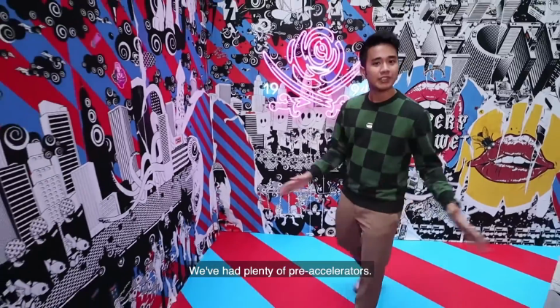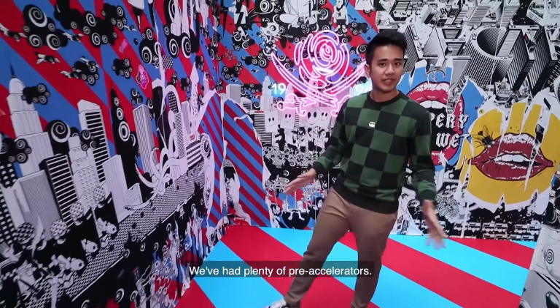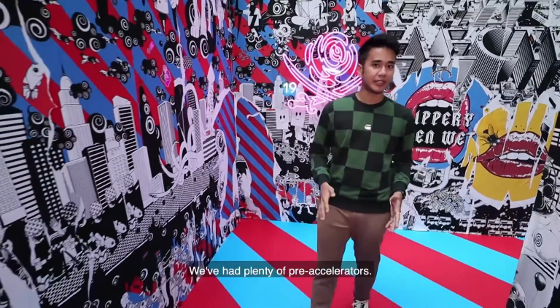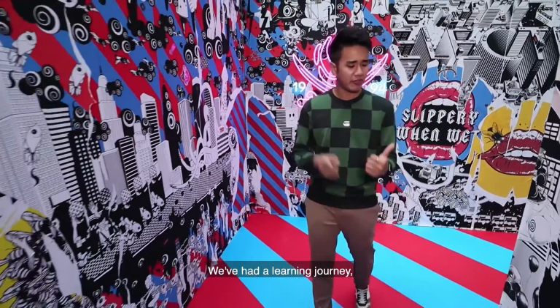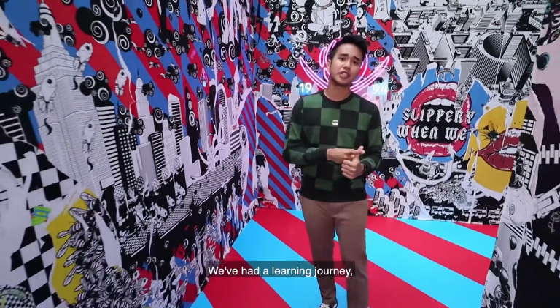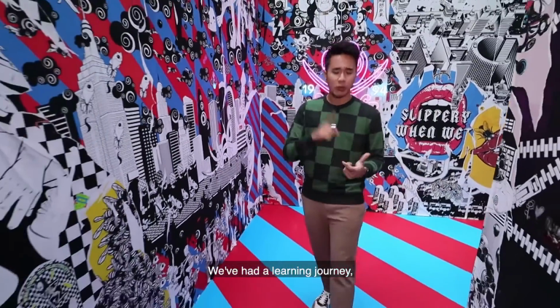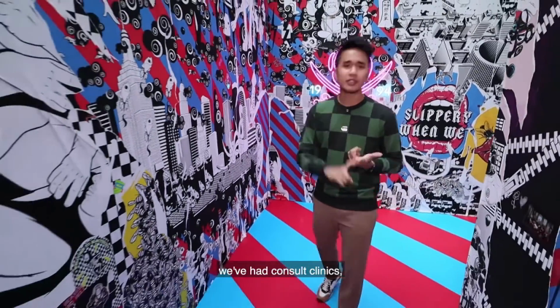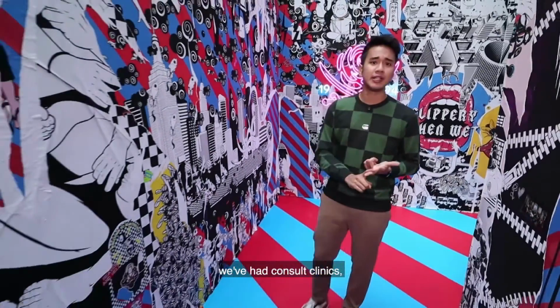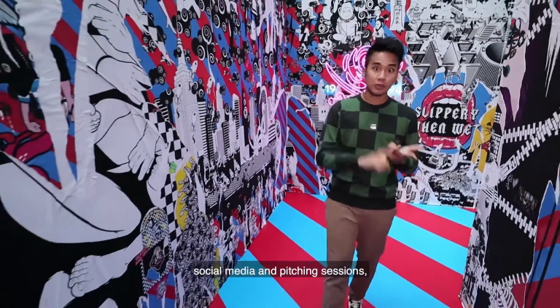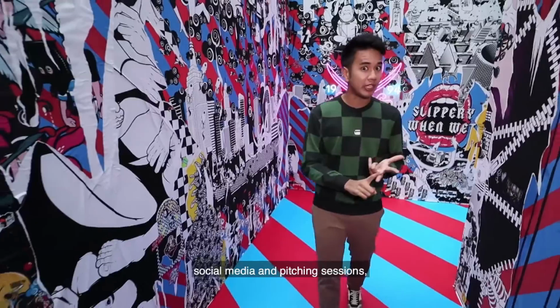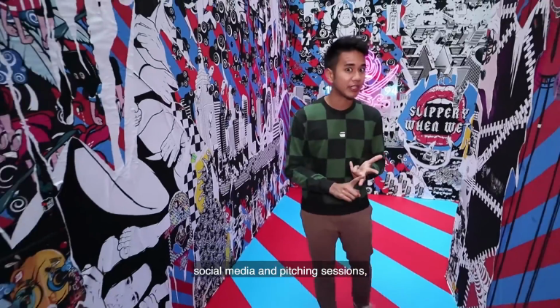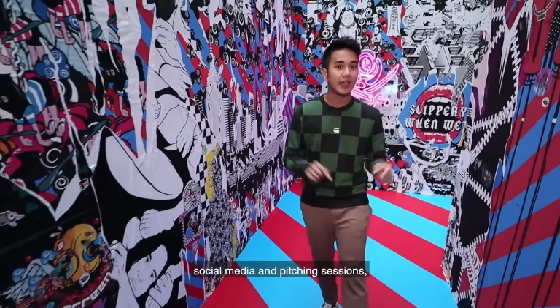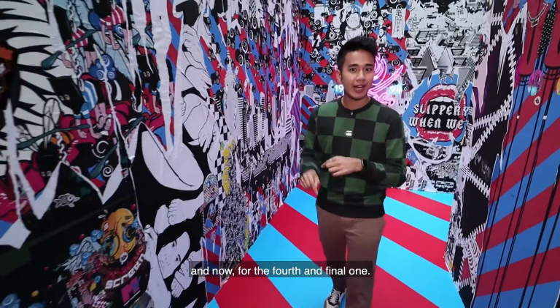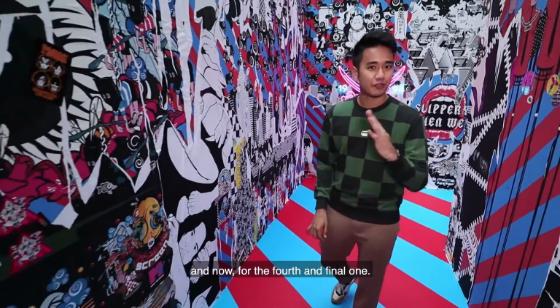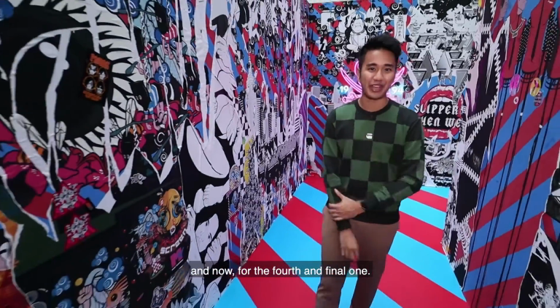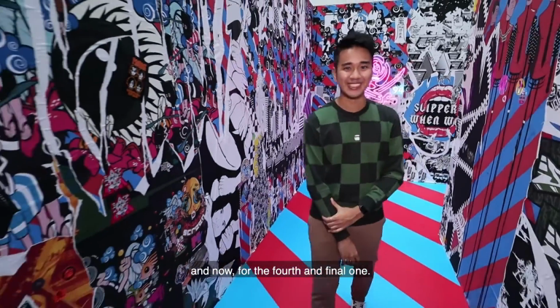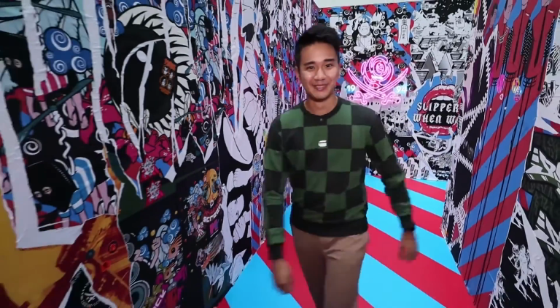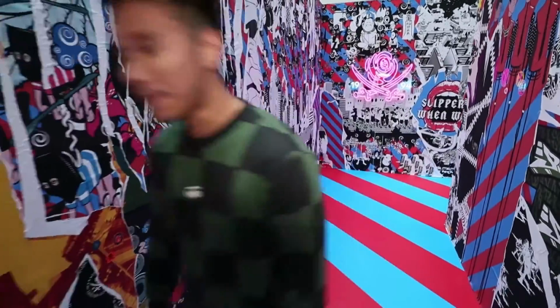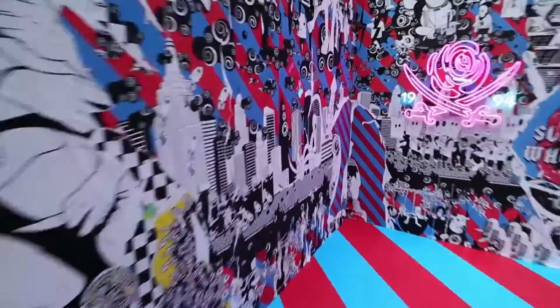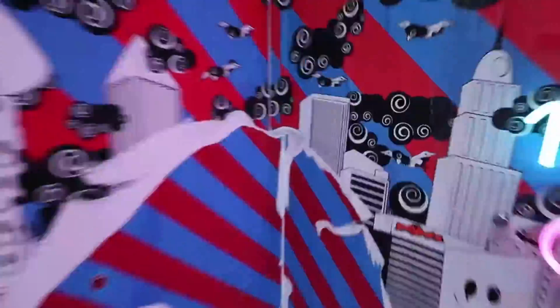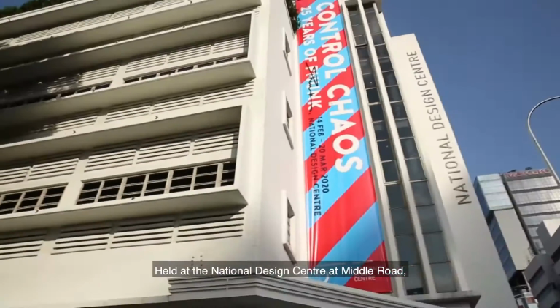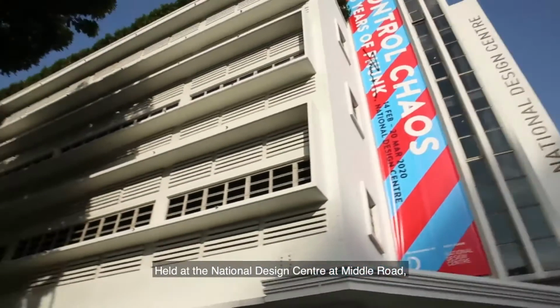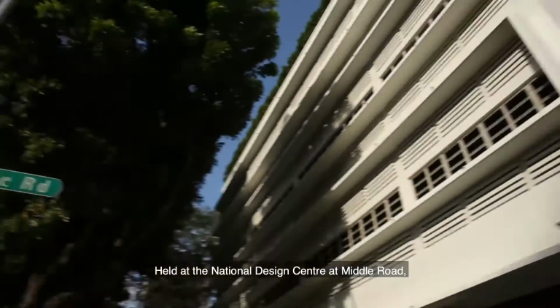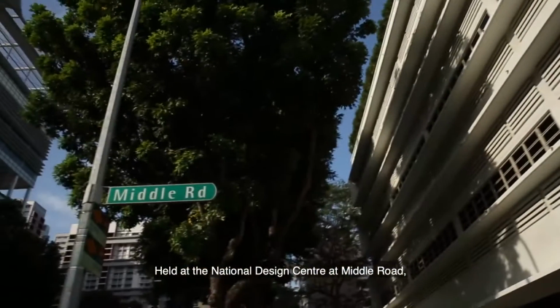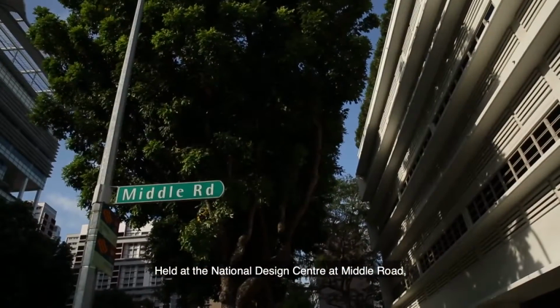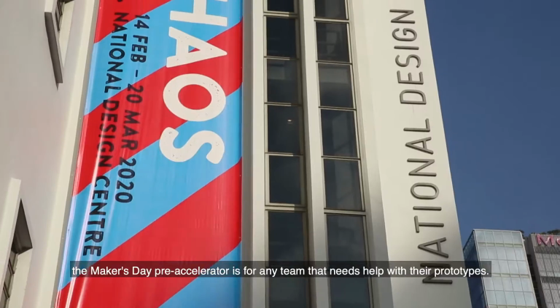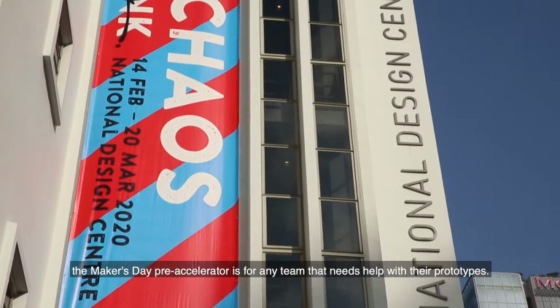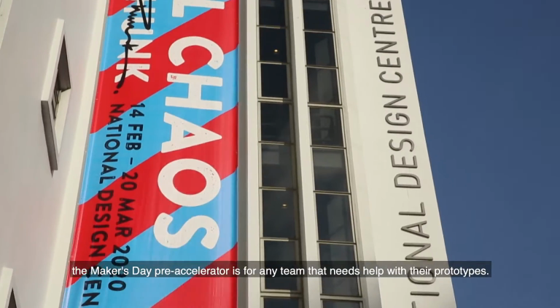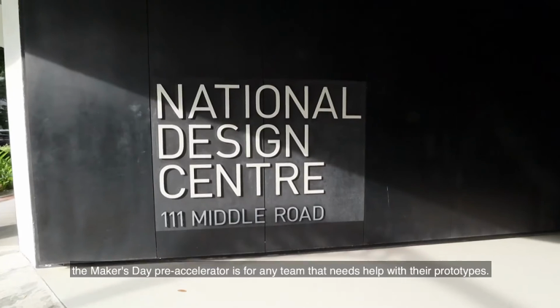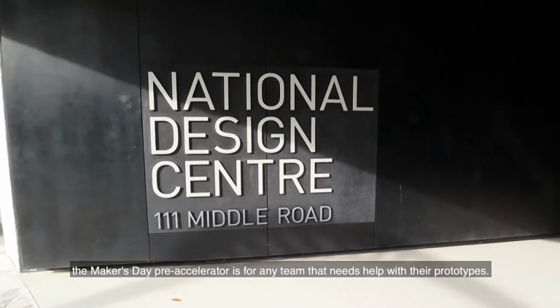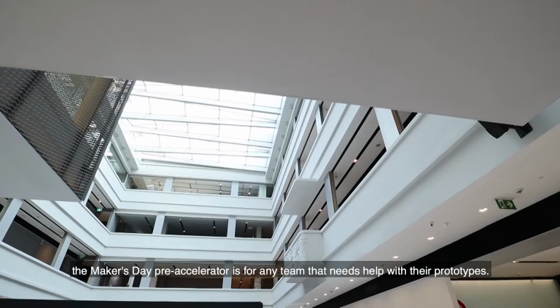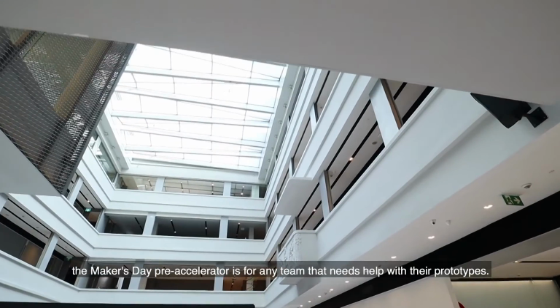We've had plenty of pre-accelerators — a learning journey, consult clinics, social media and pitching sessions. And now for the fourth and final one, held at the National Design Centre at Middle Road: the Maker's Day Pre-accelerator.